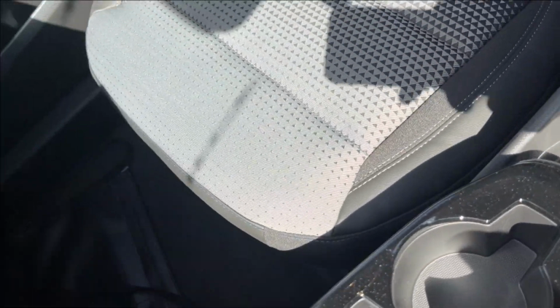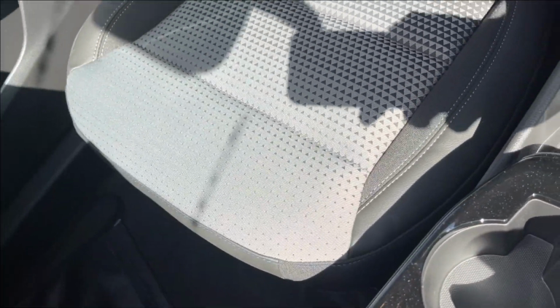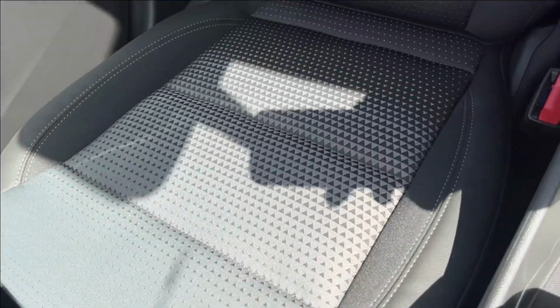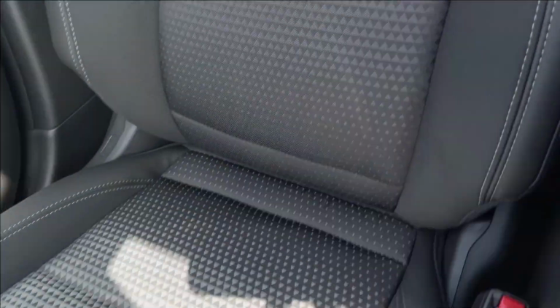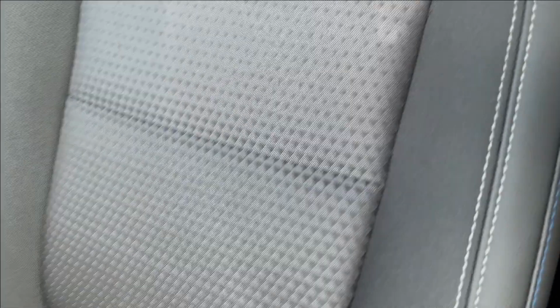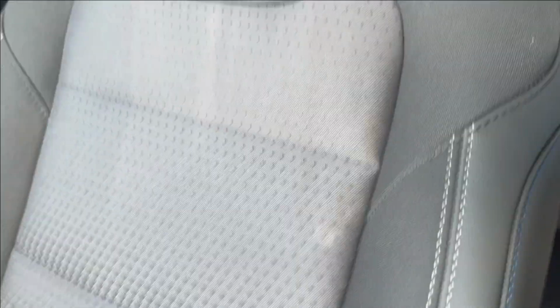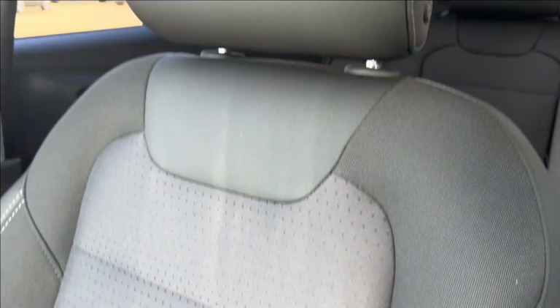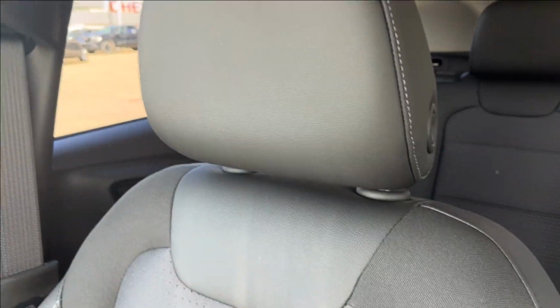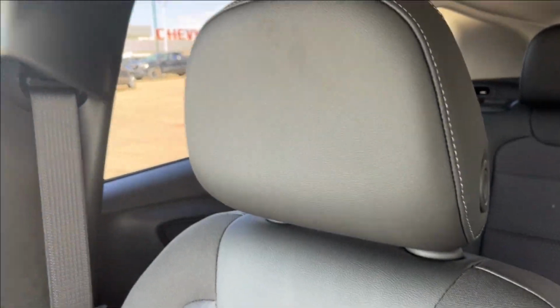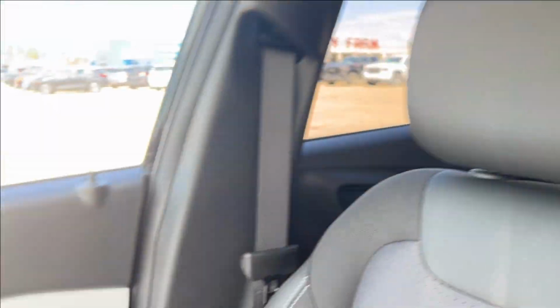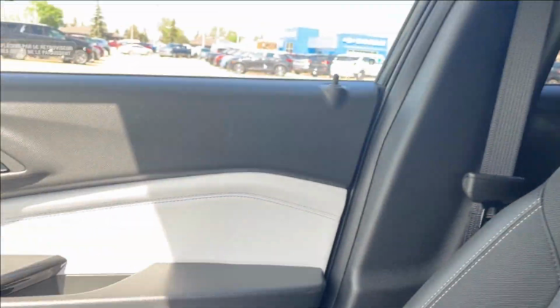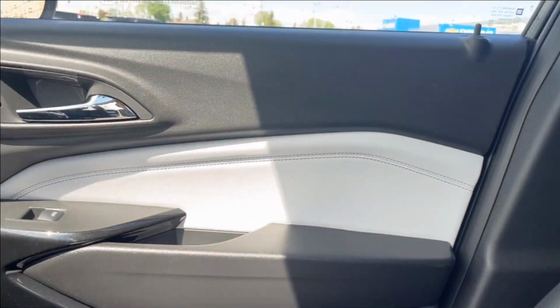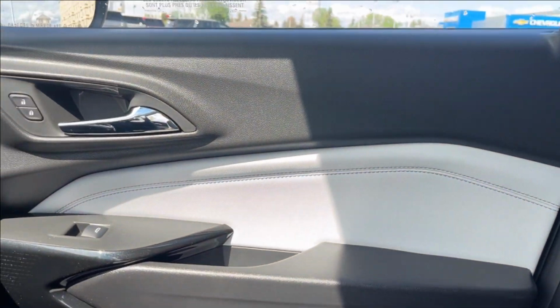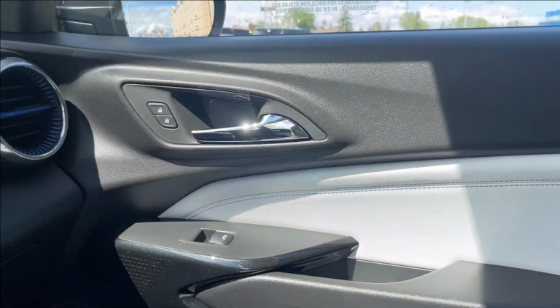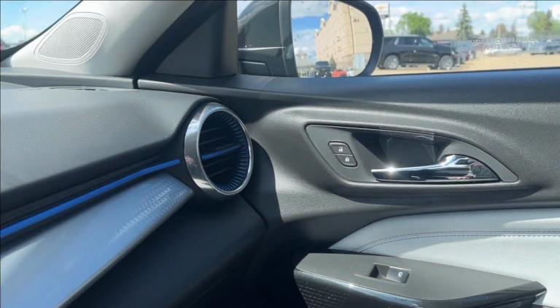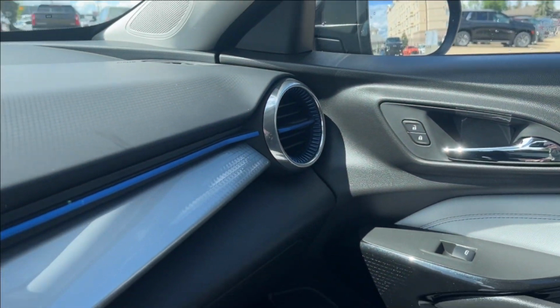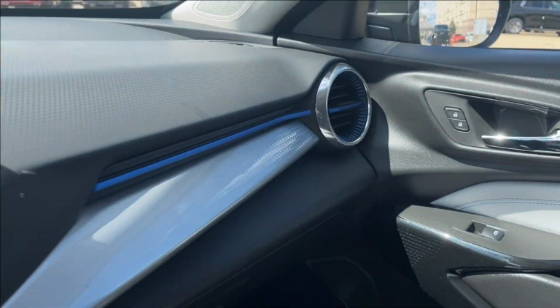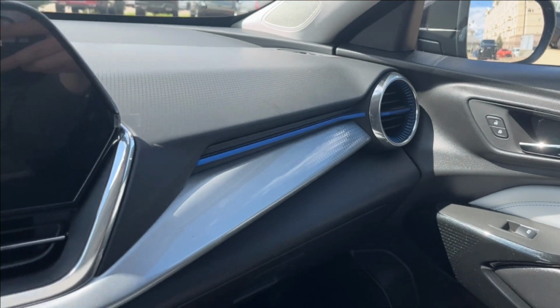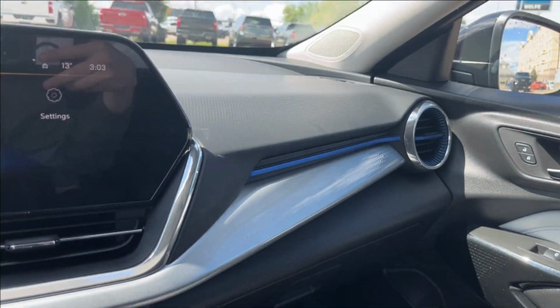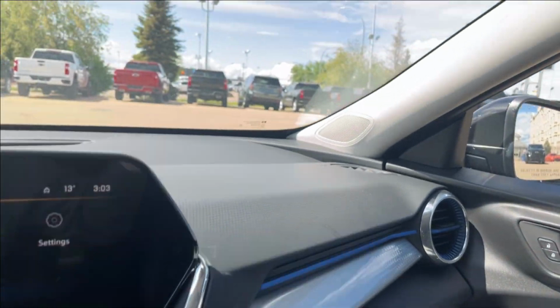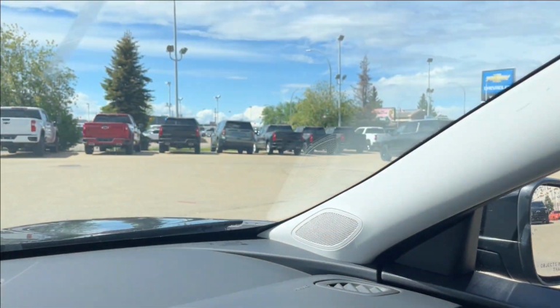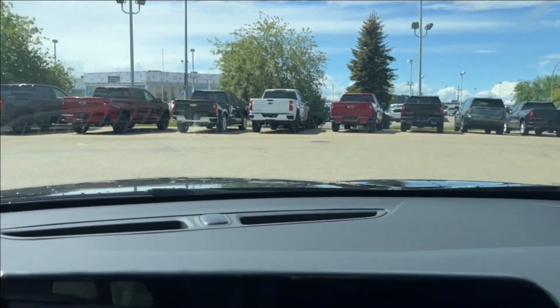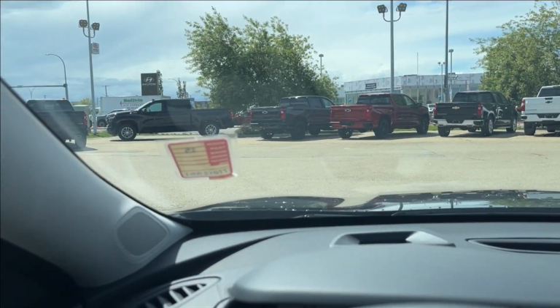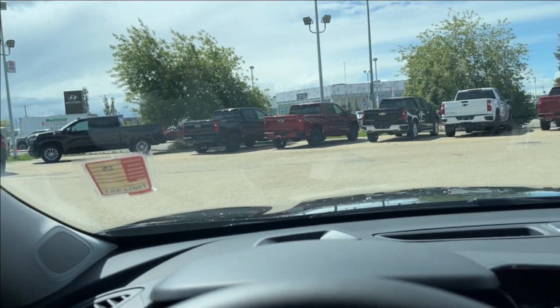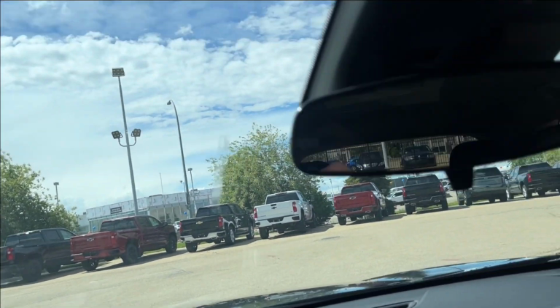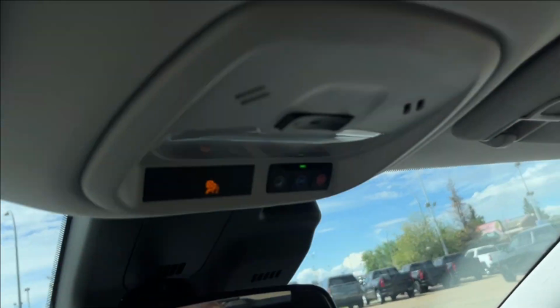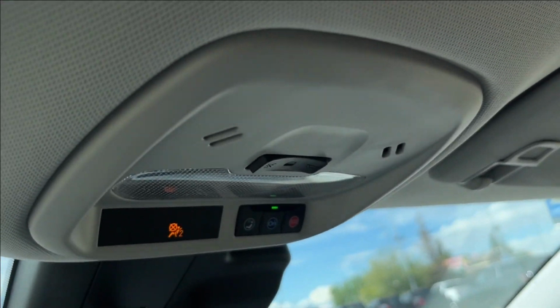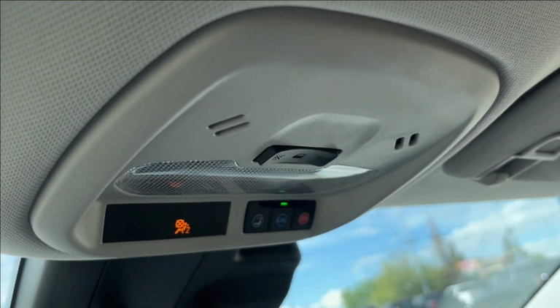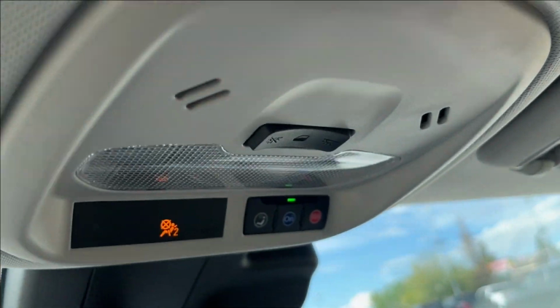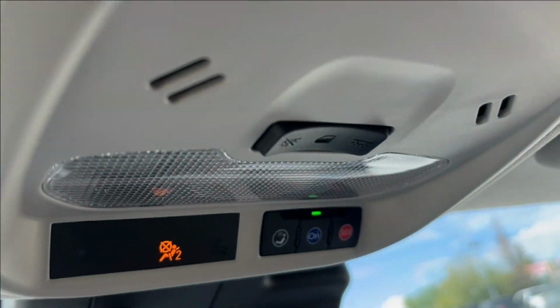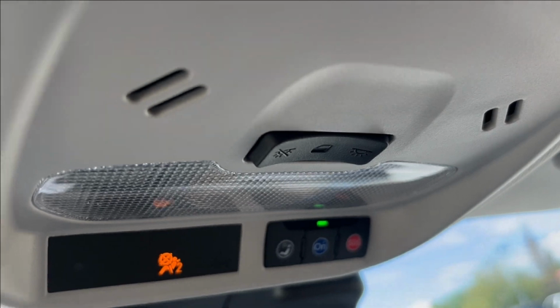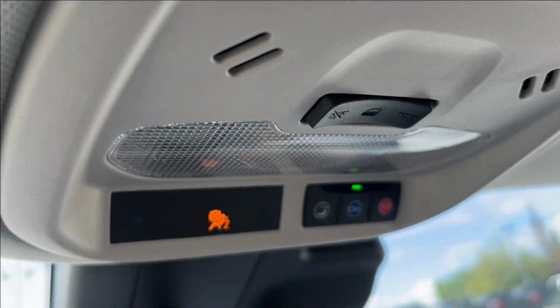Passenger side, same finish, manually adjustable. Leather cloth perforated. Blue accents across the dash with speakers up top. And here you can access your reading lamps, as well as your OnStar and your SOS.